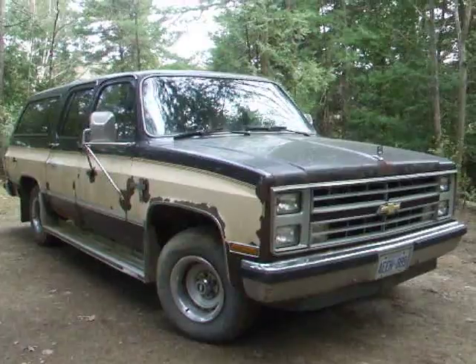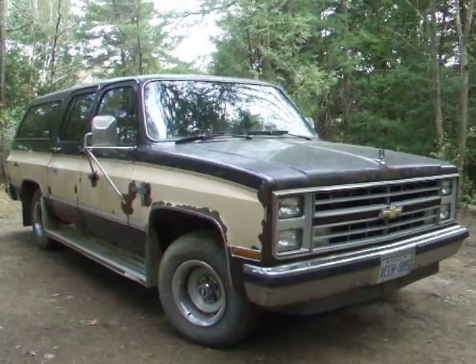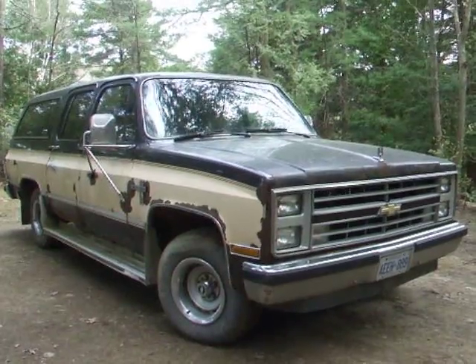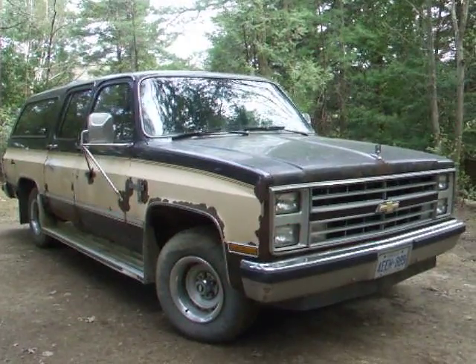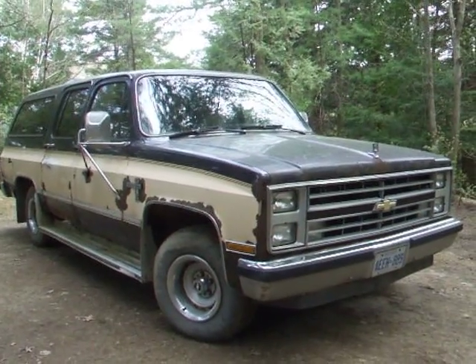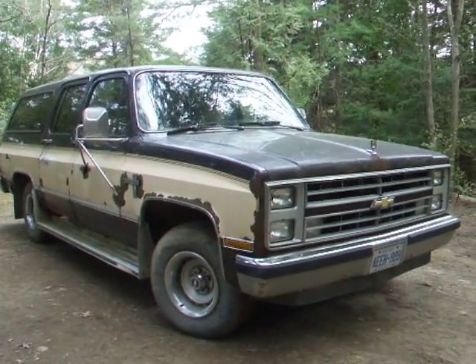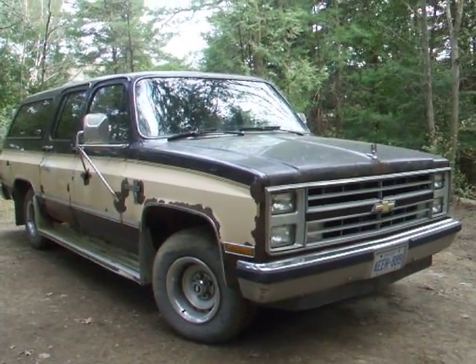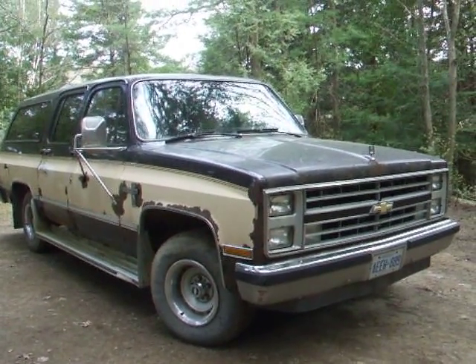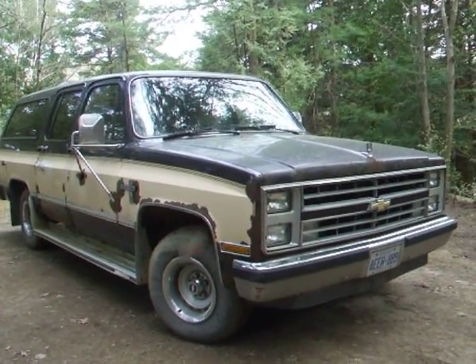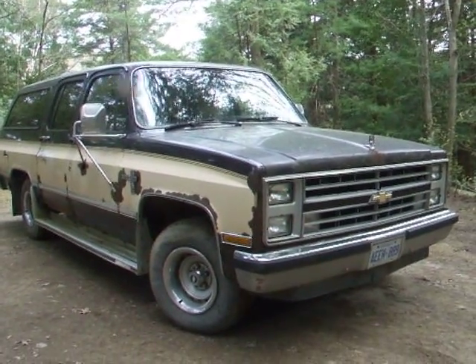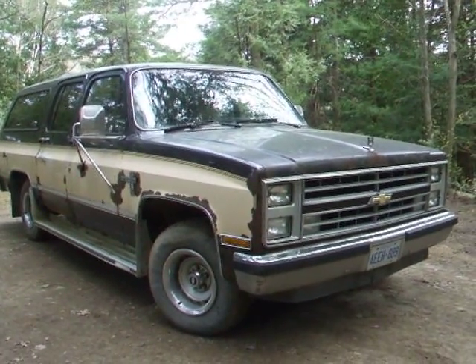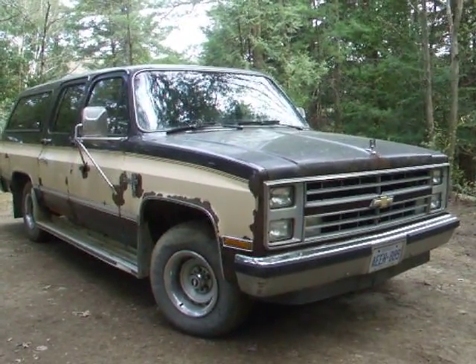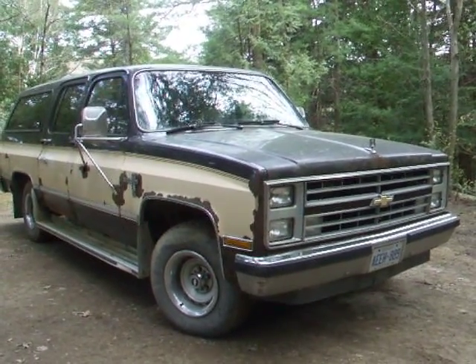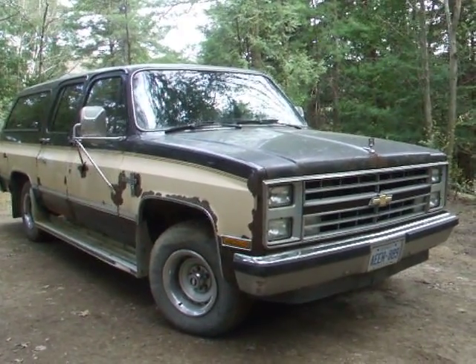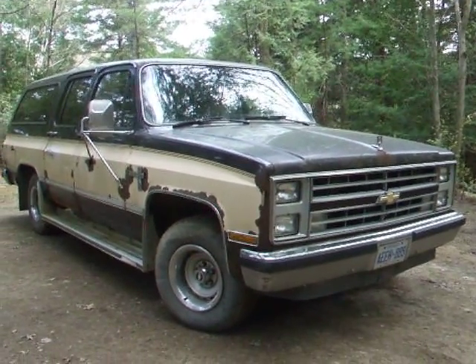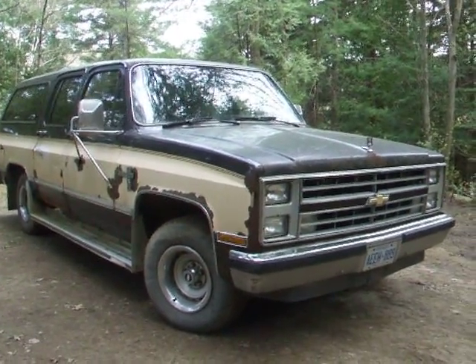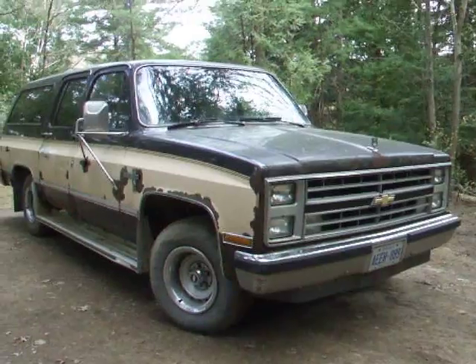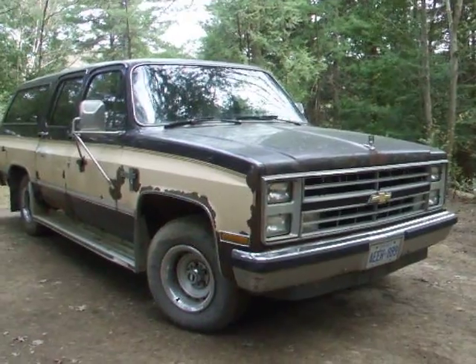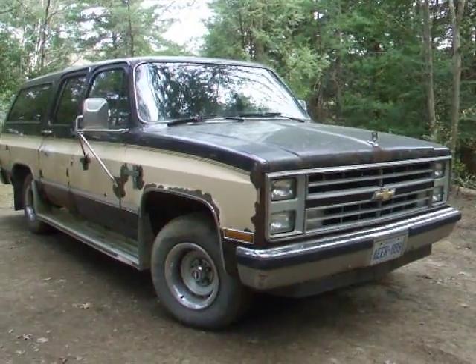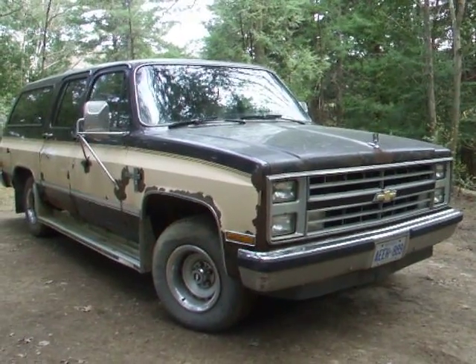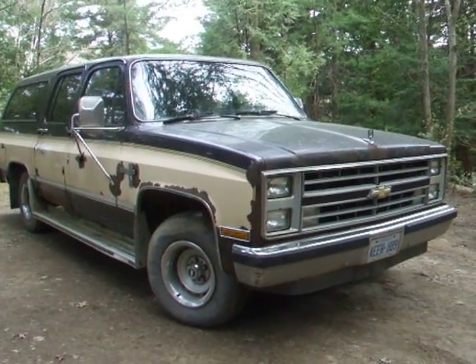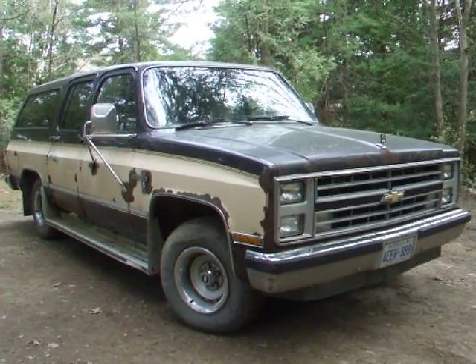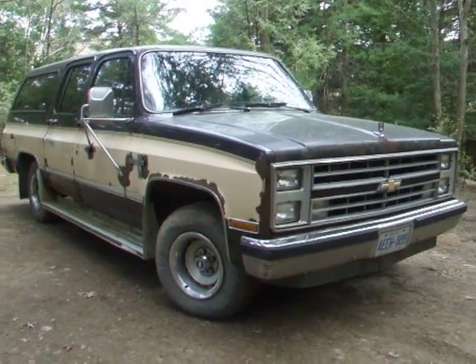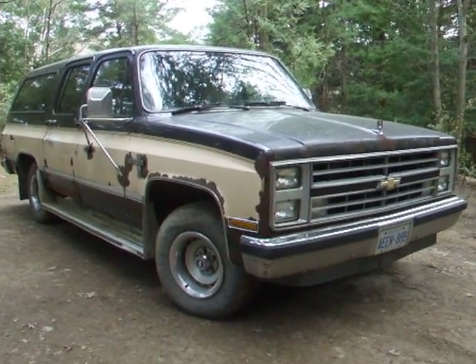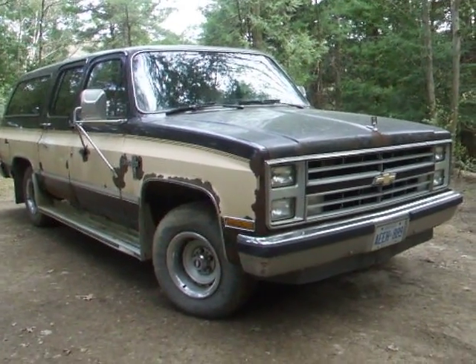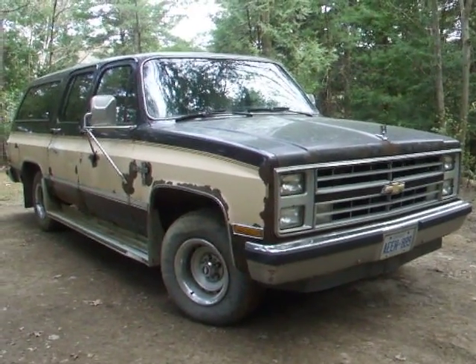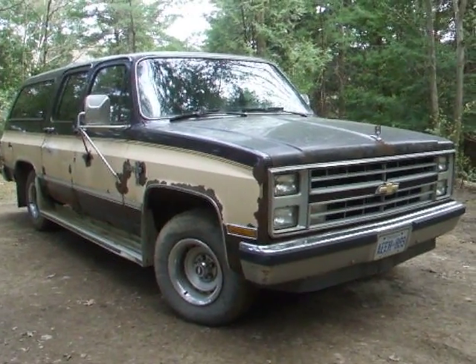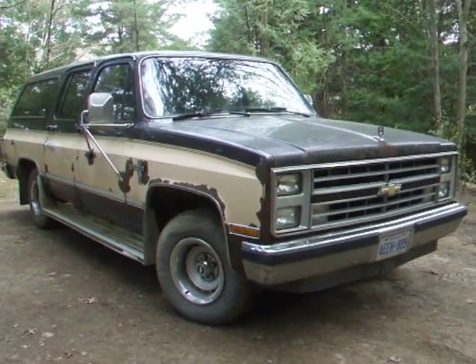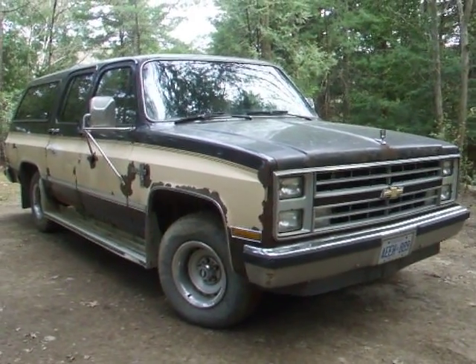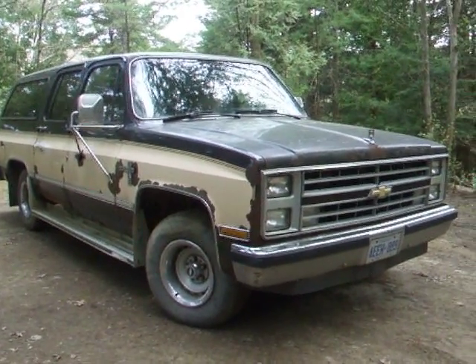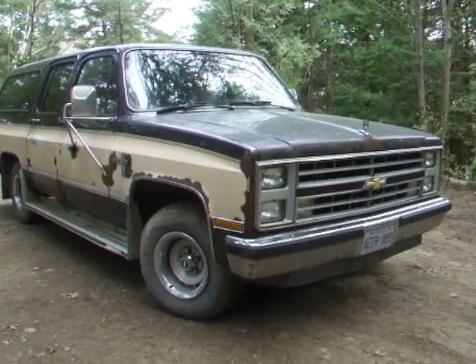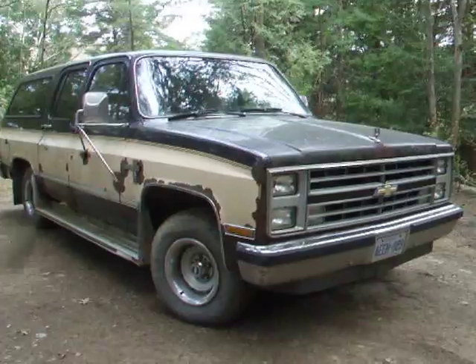Well, there she is — my 1986 Chevrolet Diesel Suburban. 6.2 liter diesel, 4-speed 700R4 automatic overdrive.